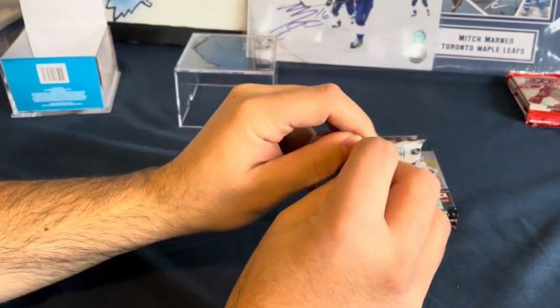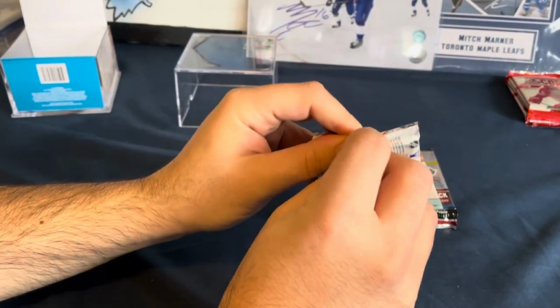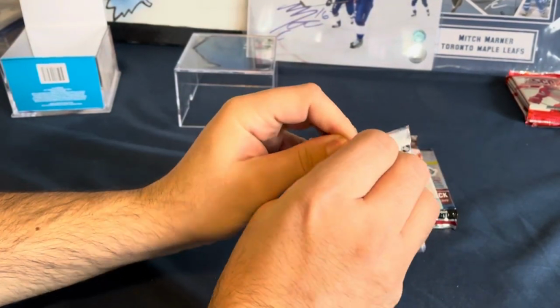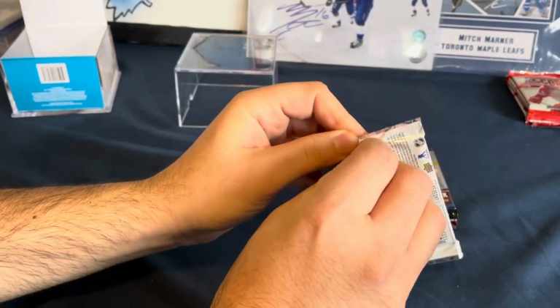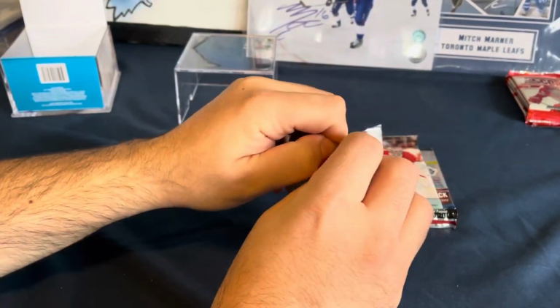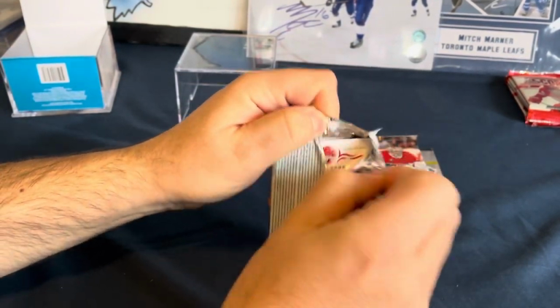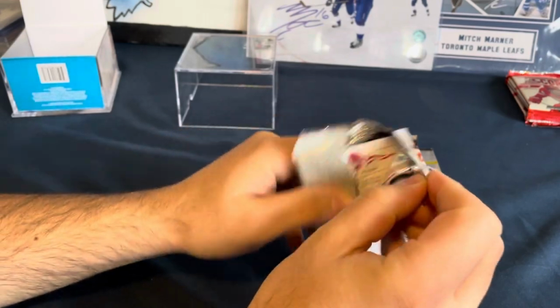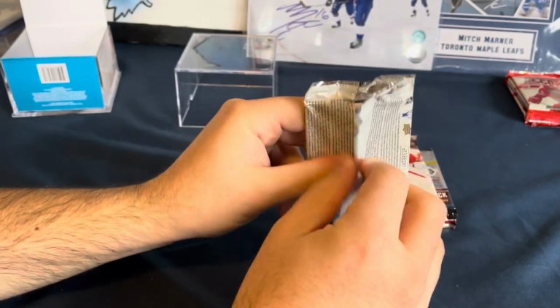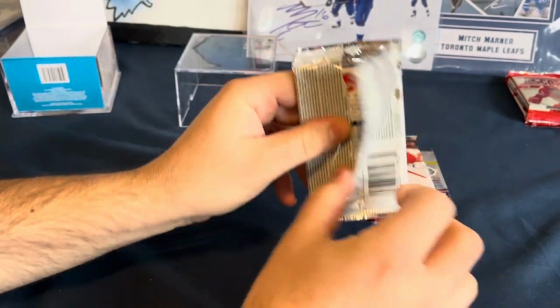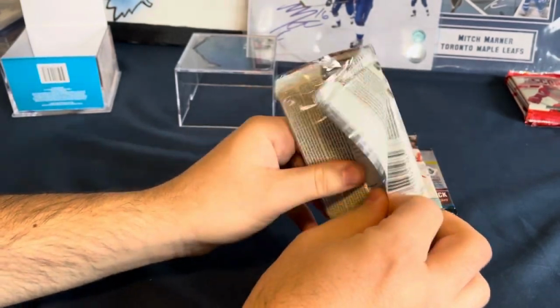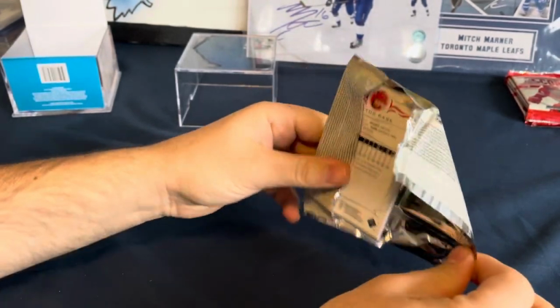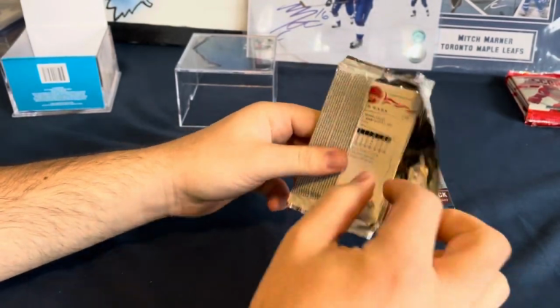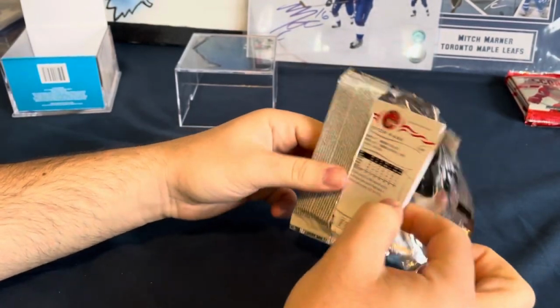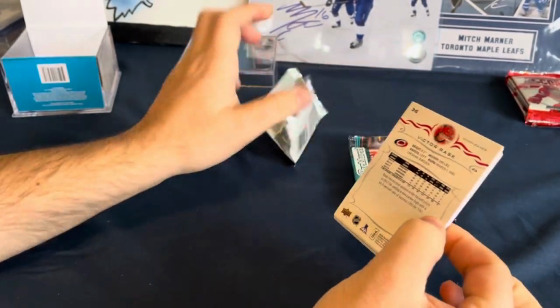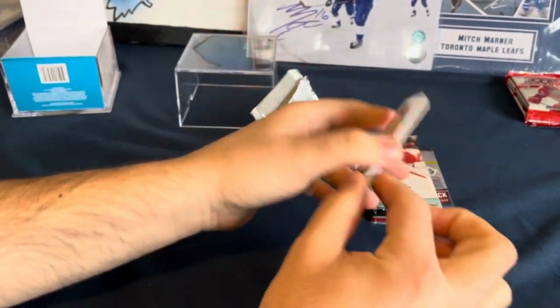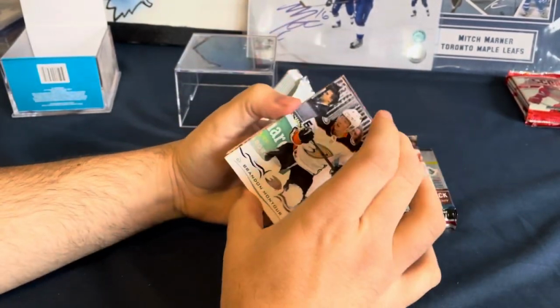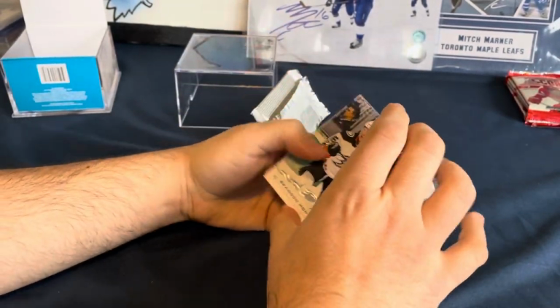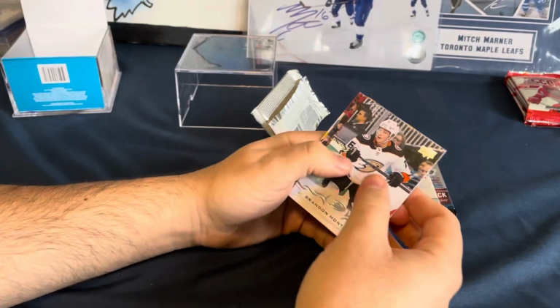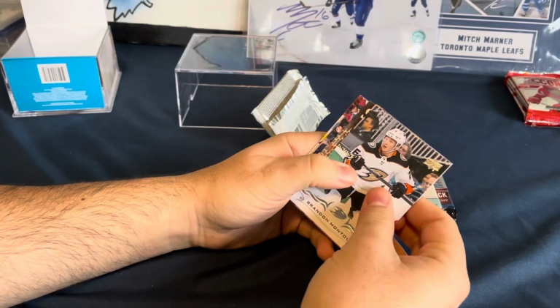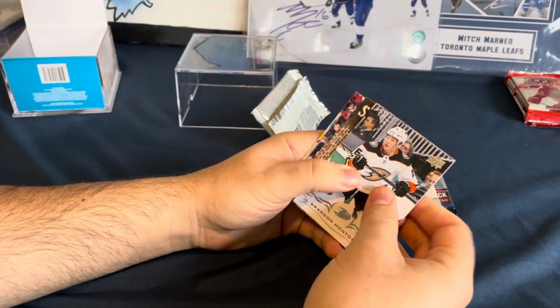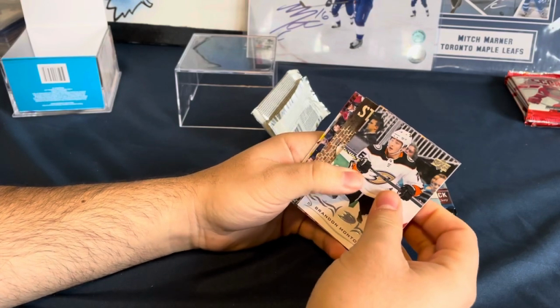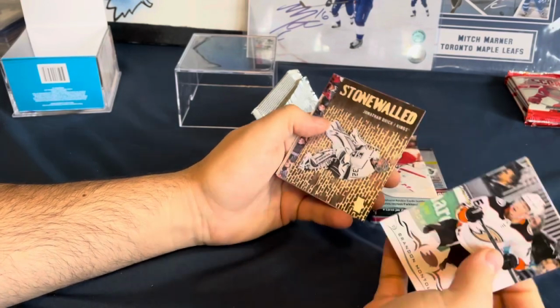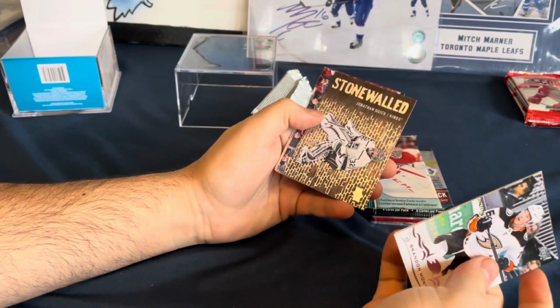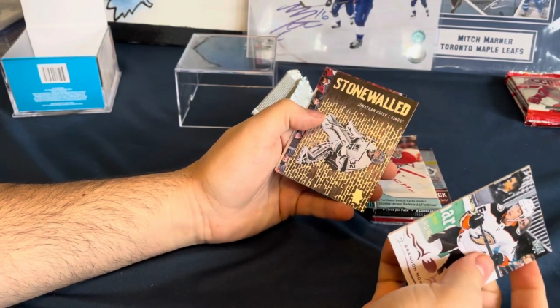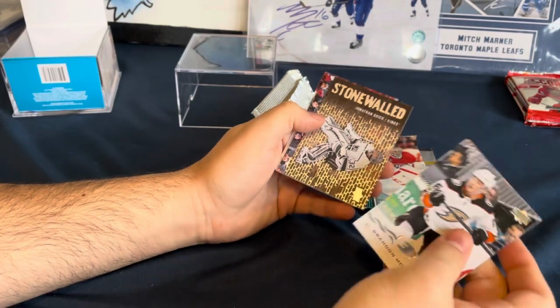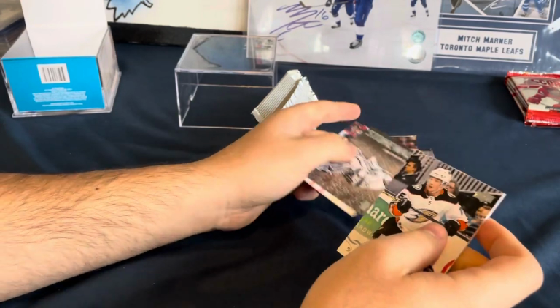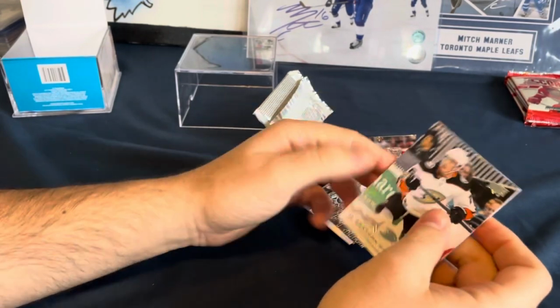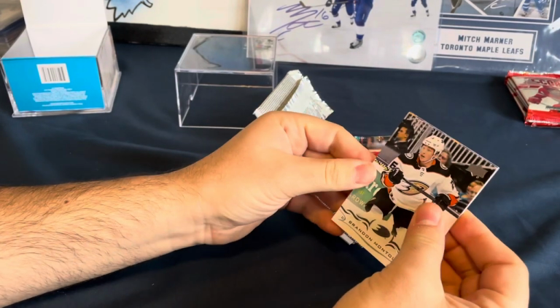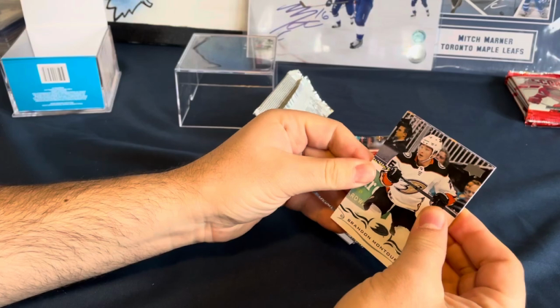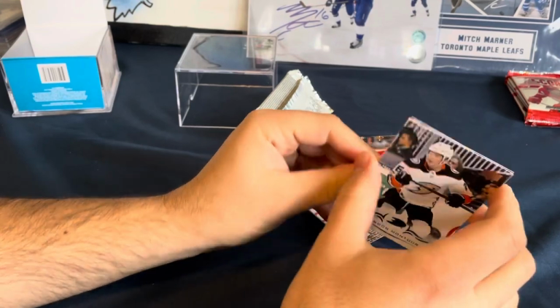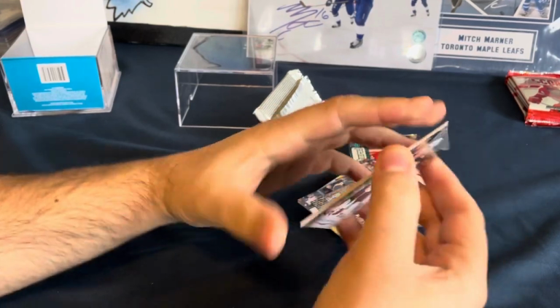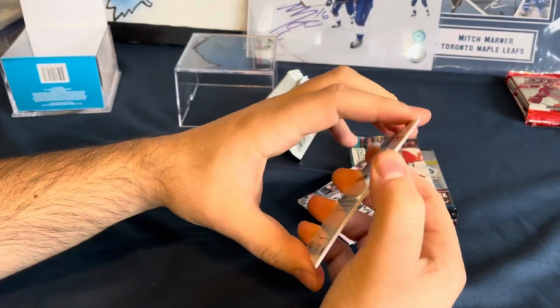18-19 series. I didn't even see what it was. Look at Peter's shaky hands — looks like he's got Parkinson's. We got a stonewalled of Jonathan Quick. That's it. That's all that's in there.